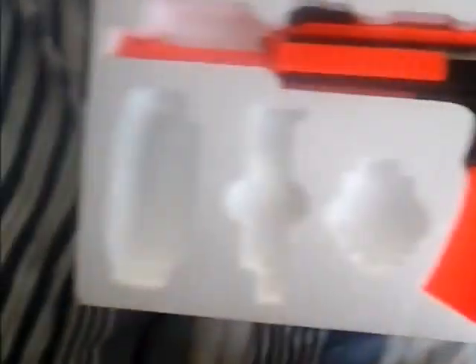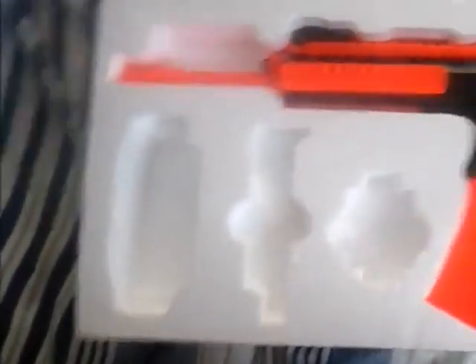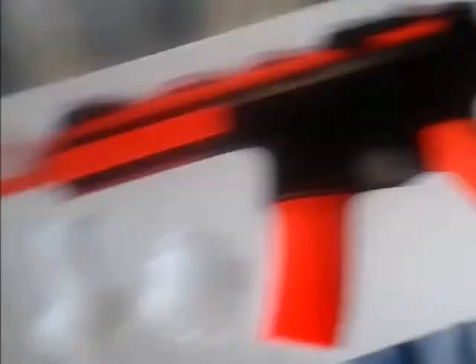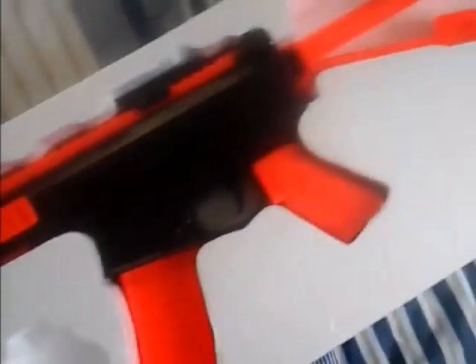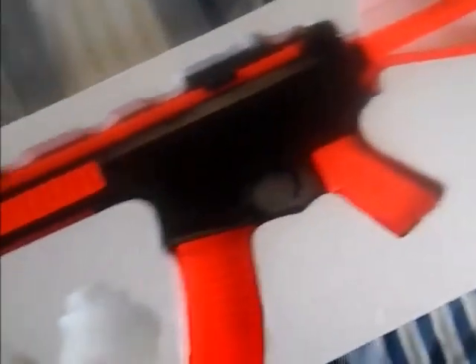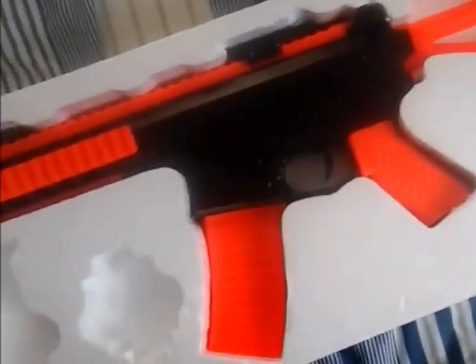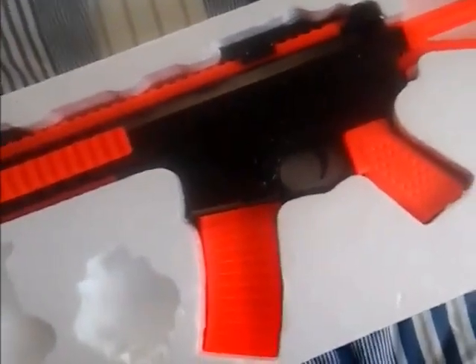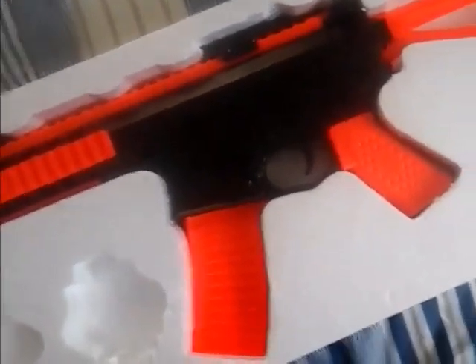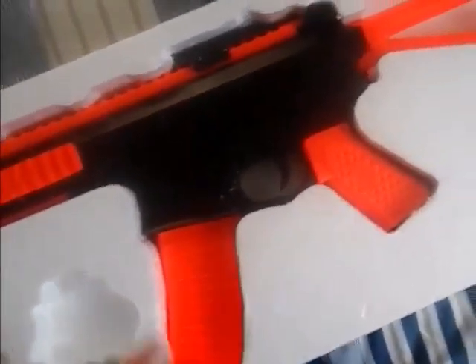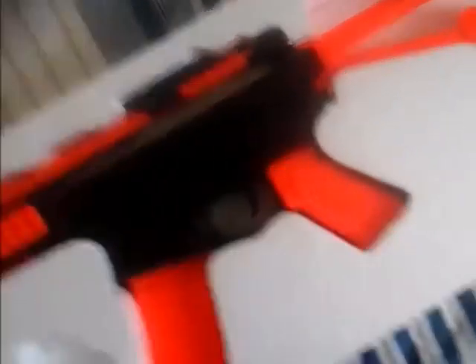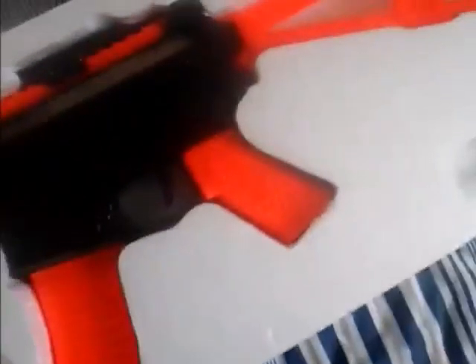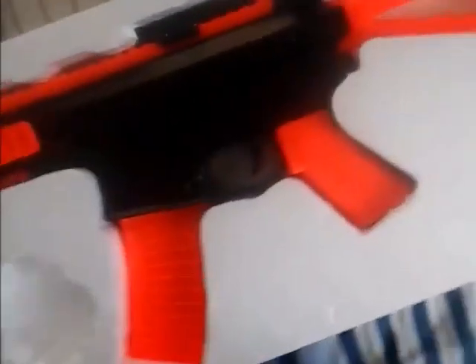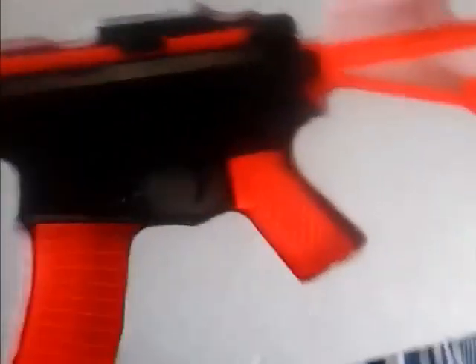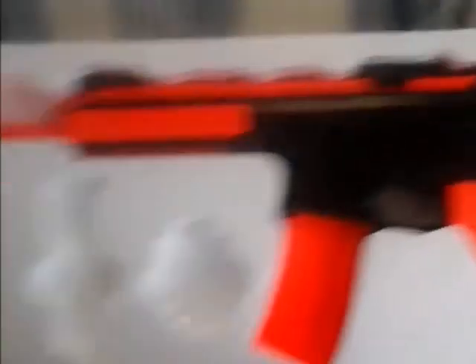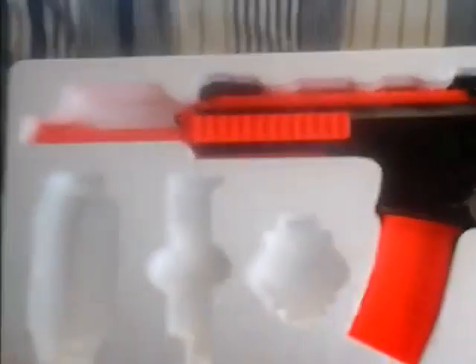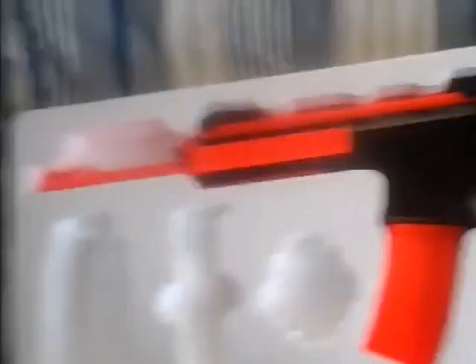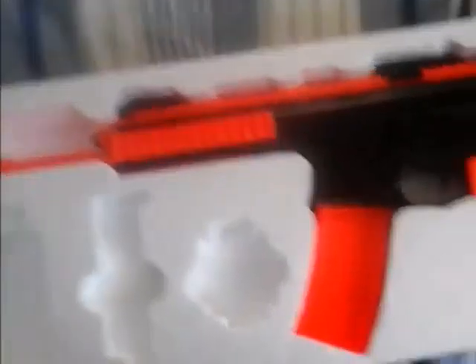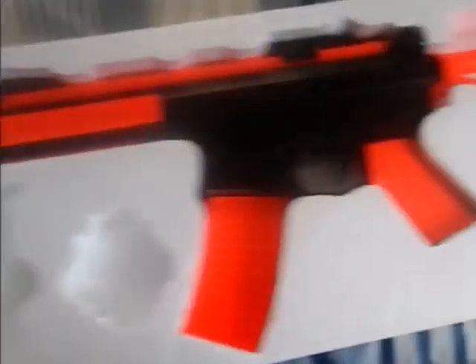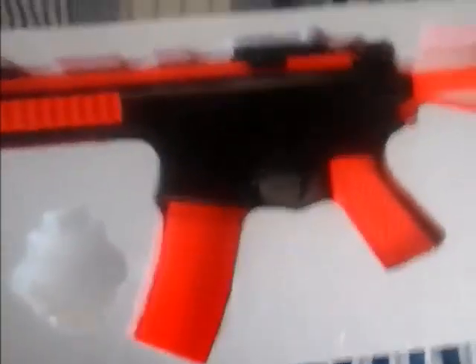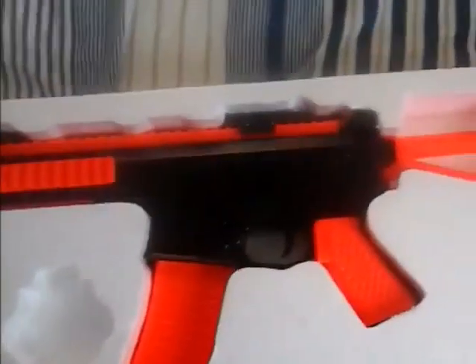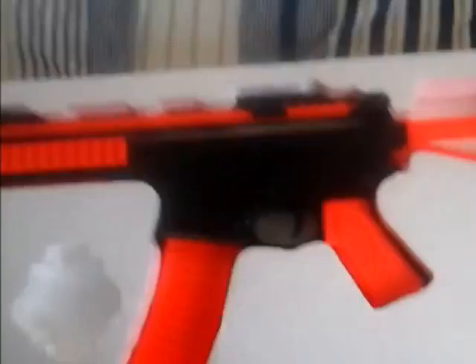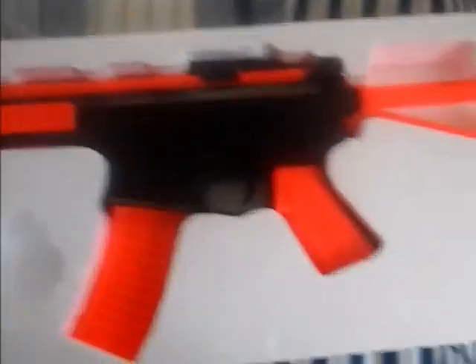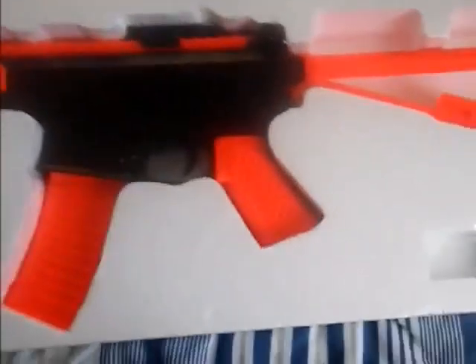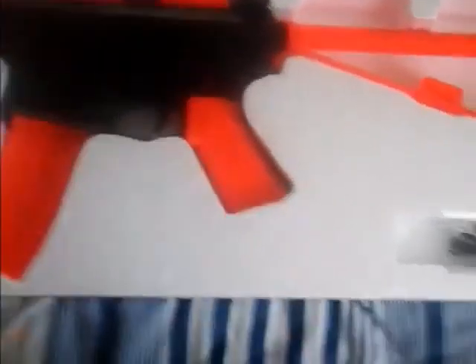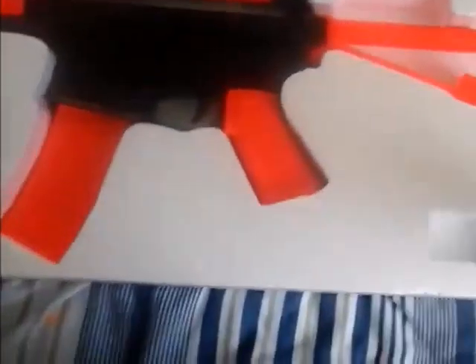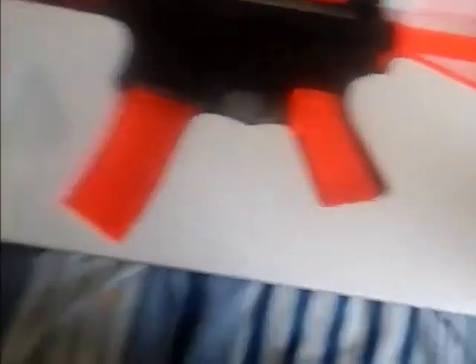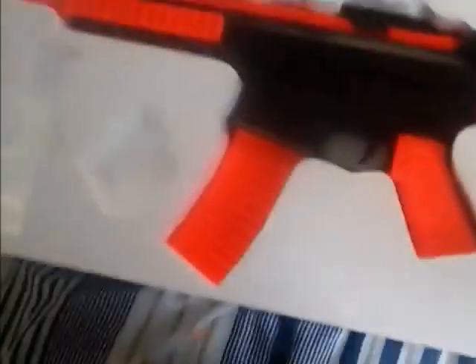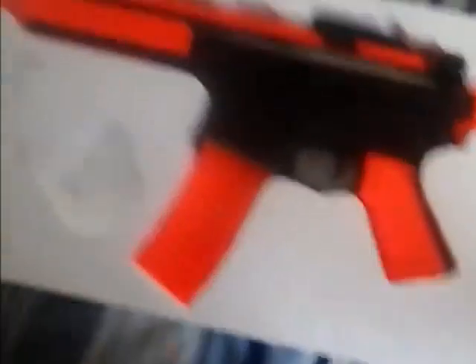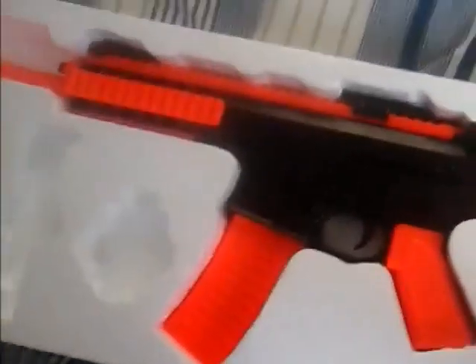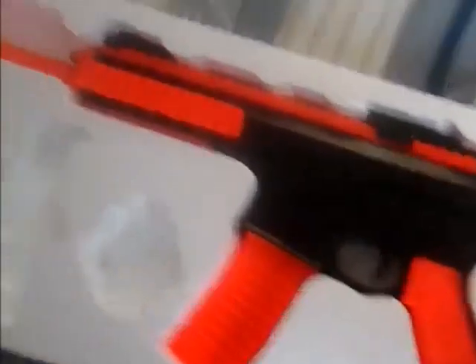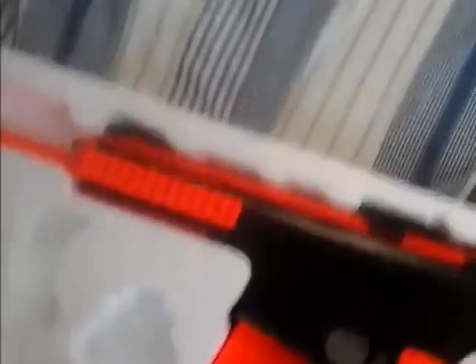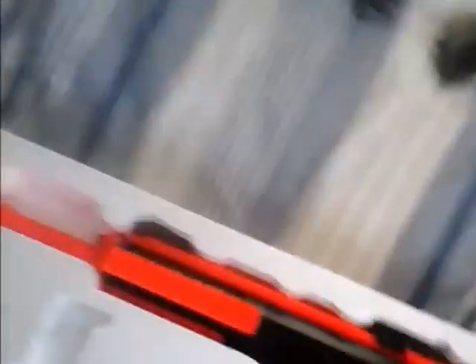Everything, including the gun itself, is plastic as well. But it is solidly built — it won't snap or feel flimsy on anything. Overall the gun is quite solid.